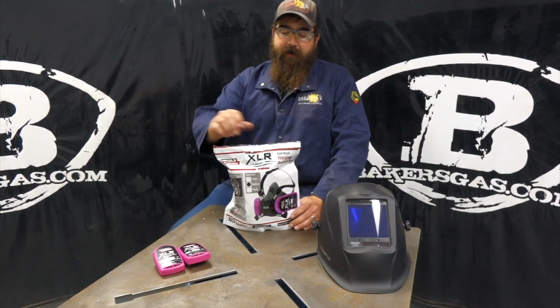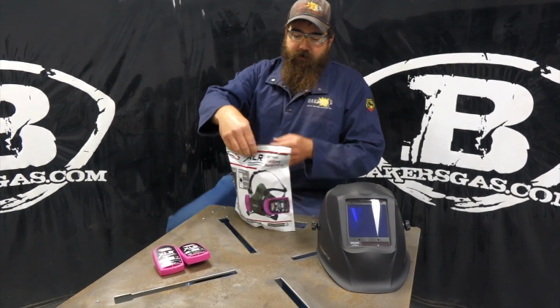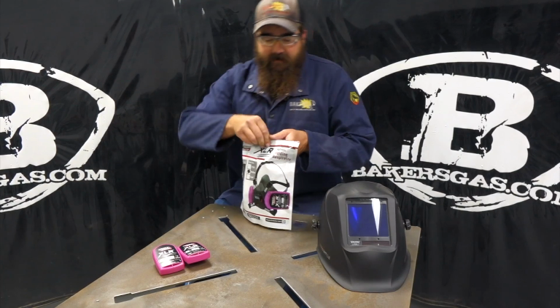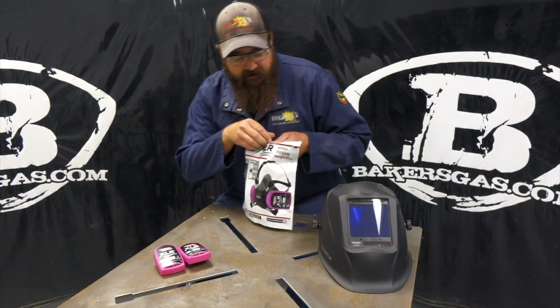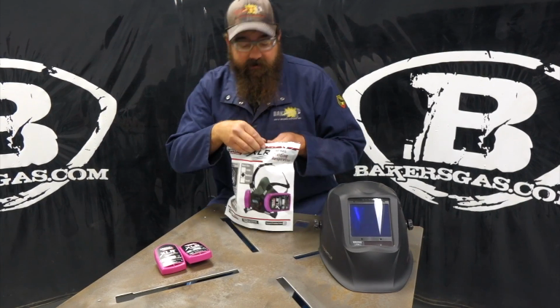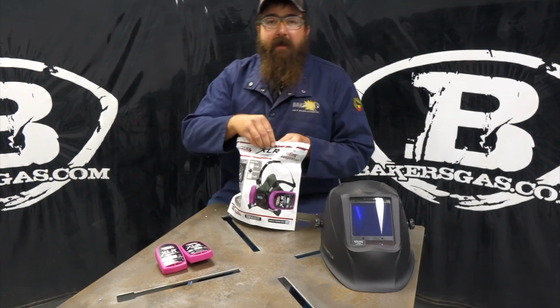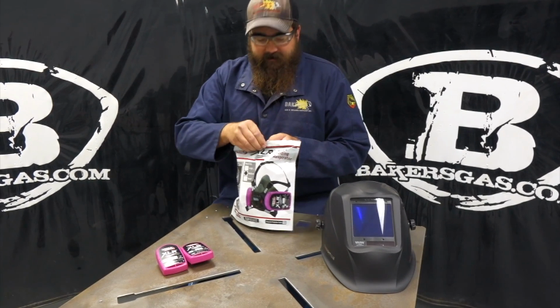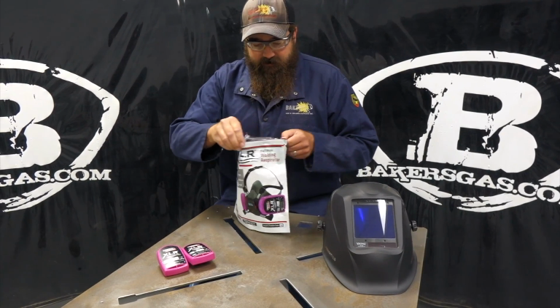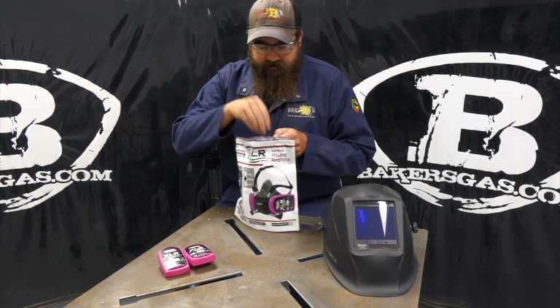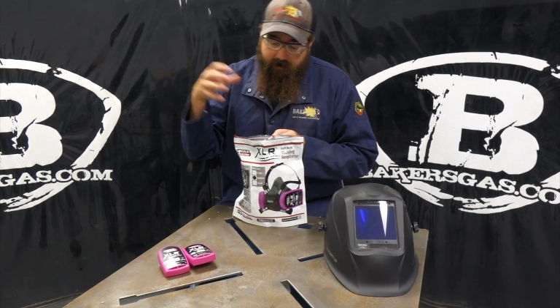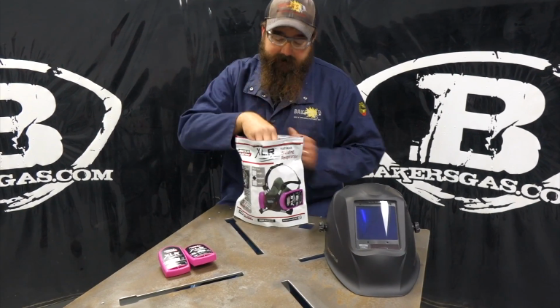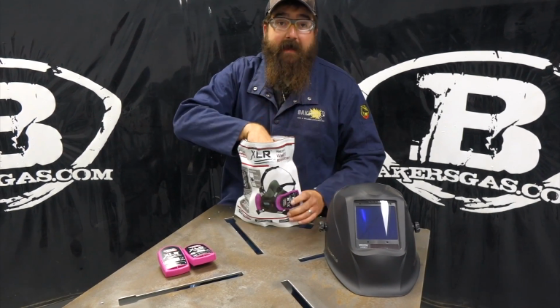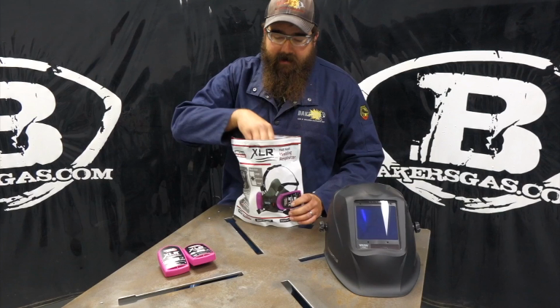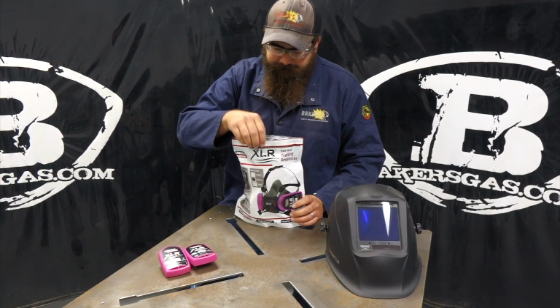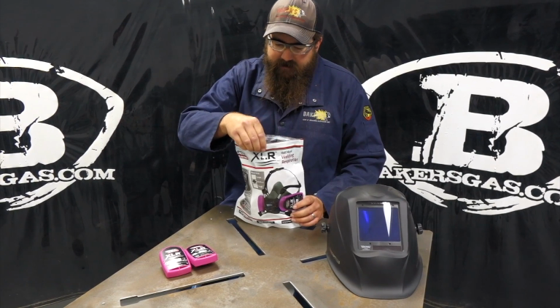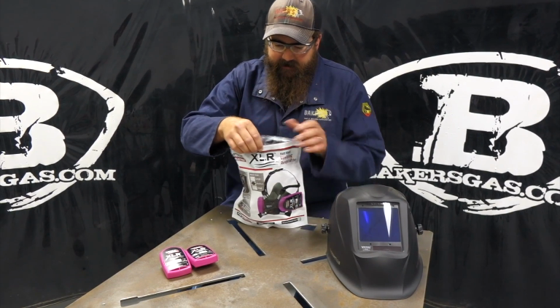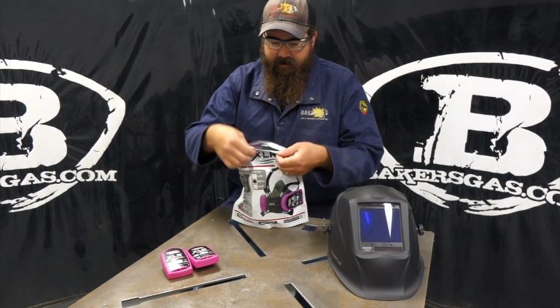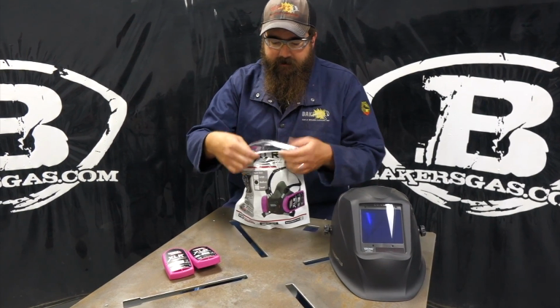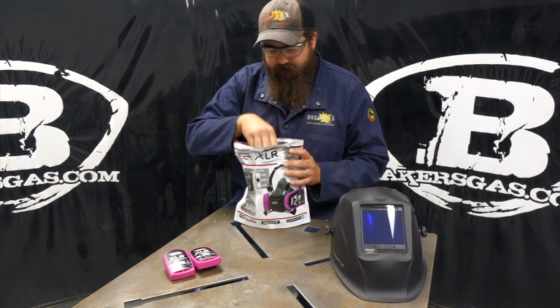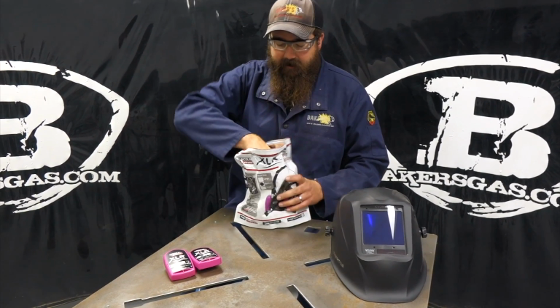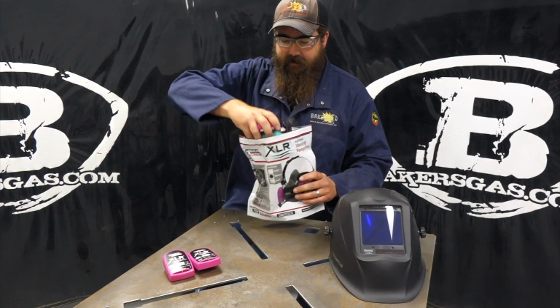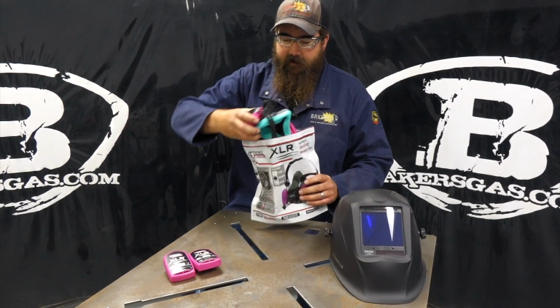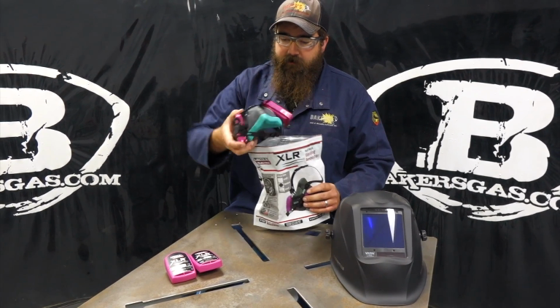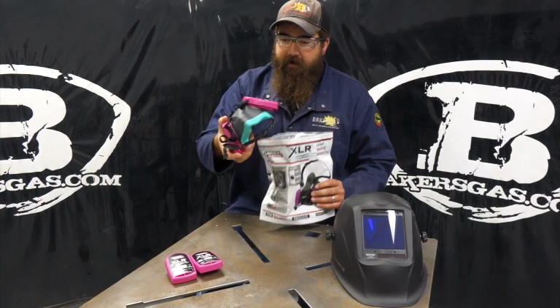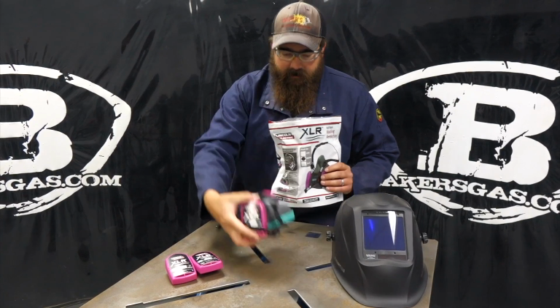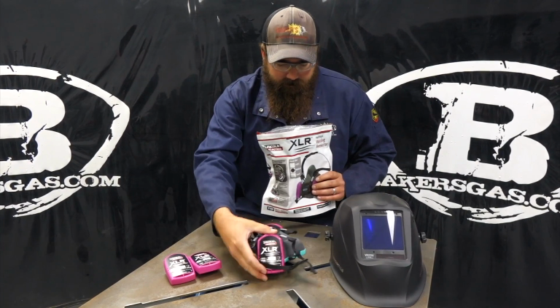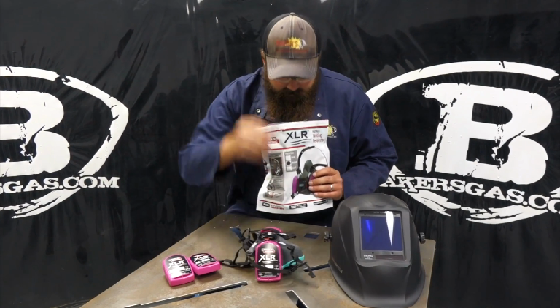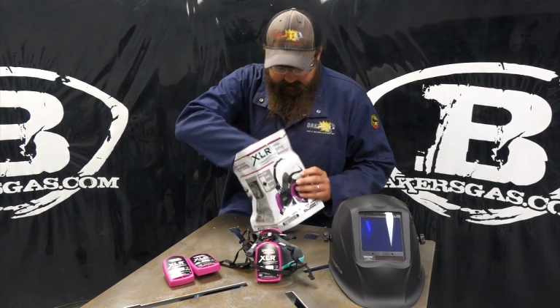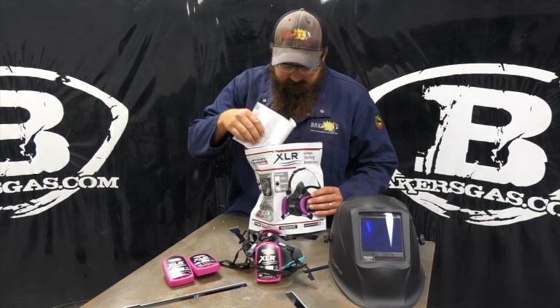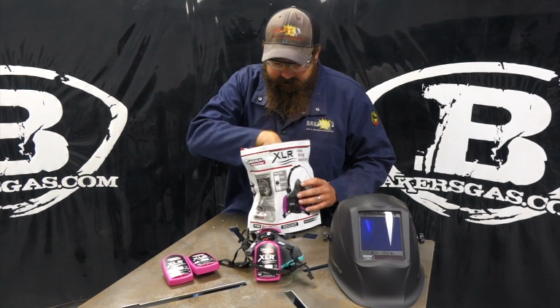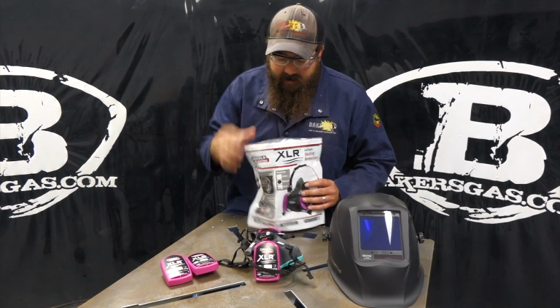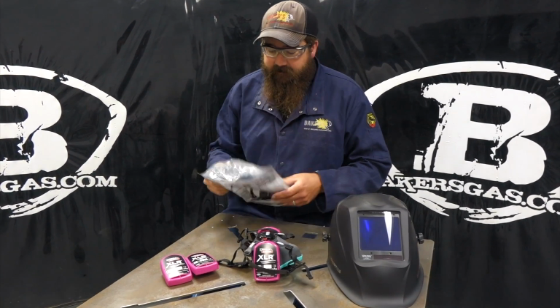So let's open up the bag. It comes in a nice resealable bag, so you can store this filter back in the bag. It has instructions and it has filters.